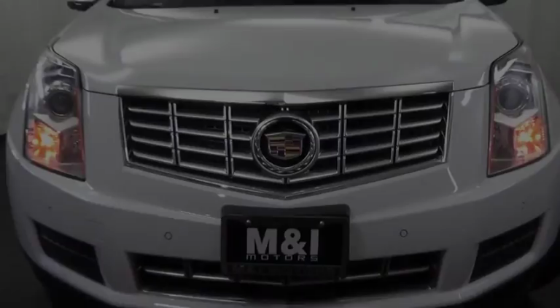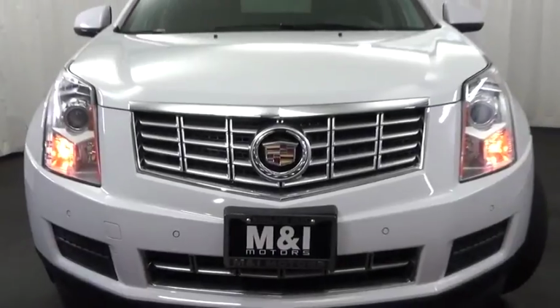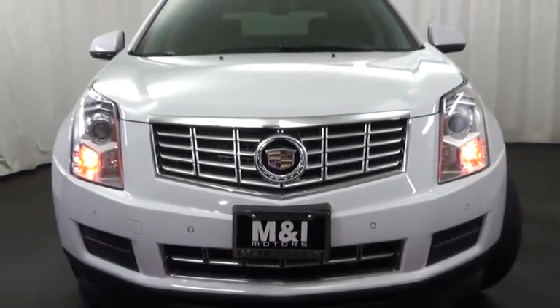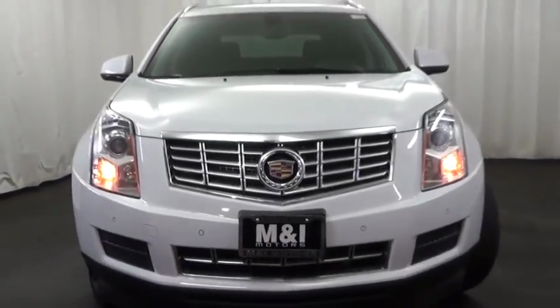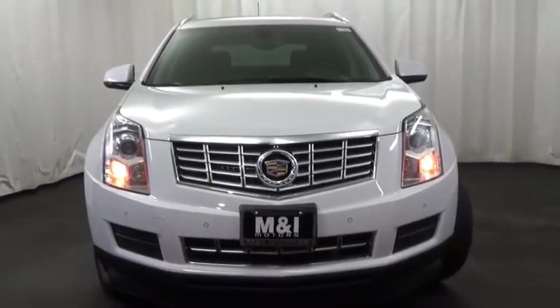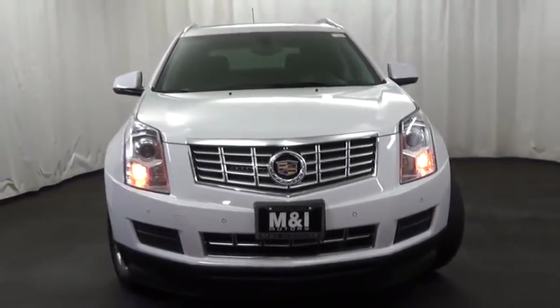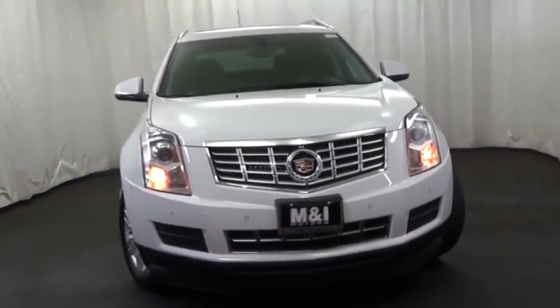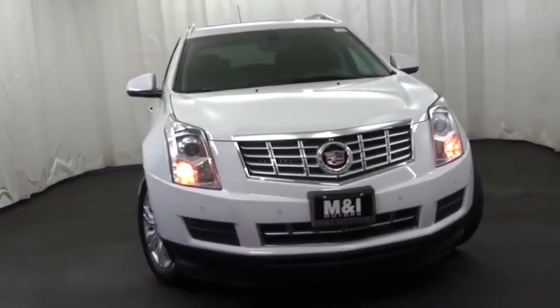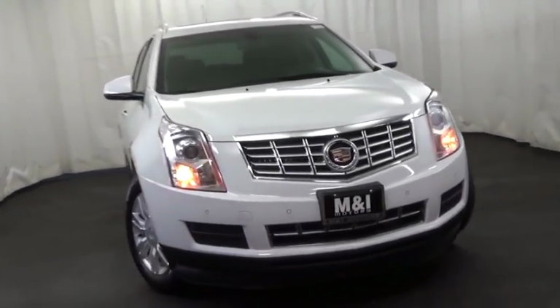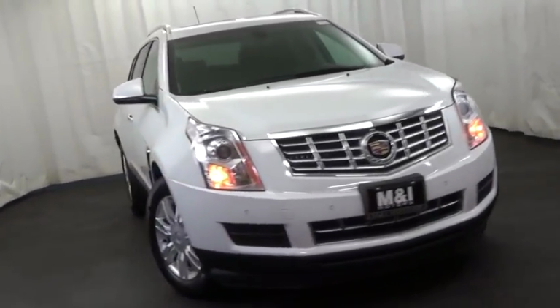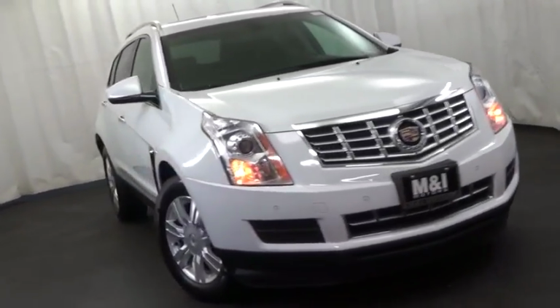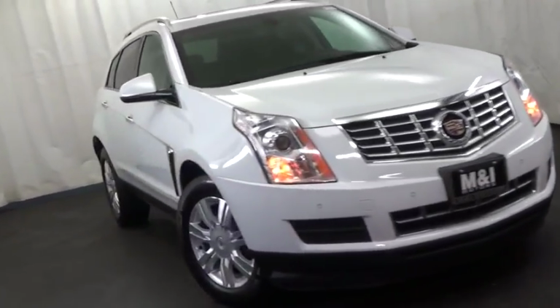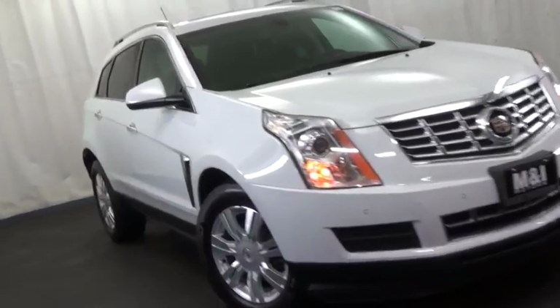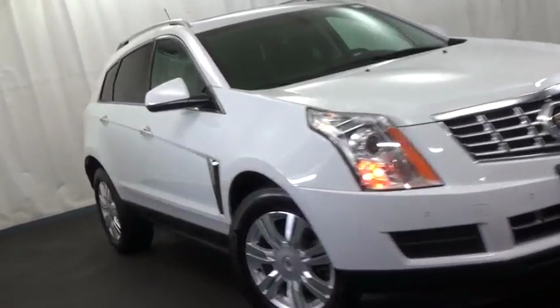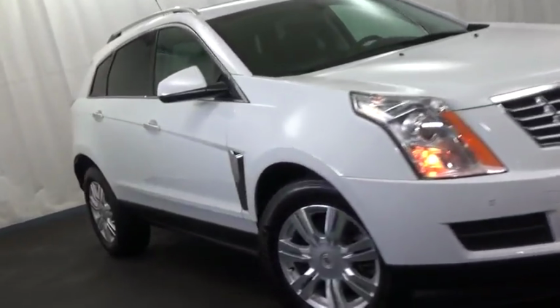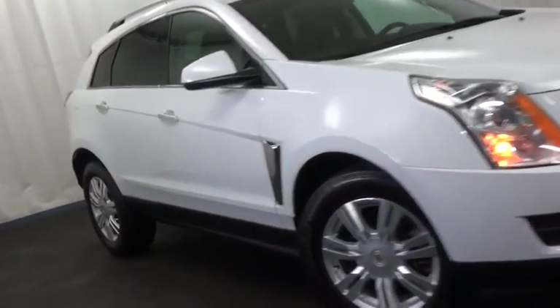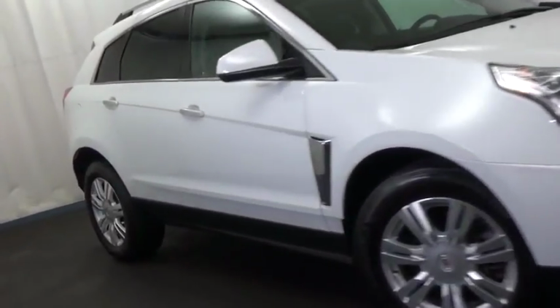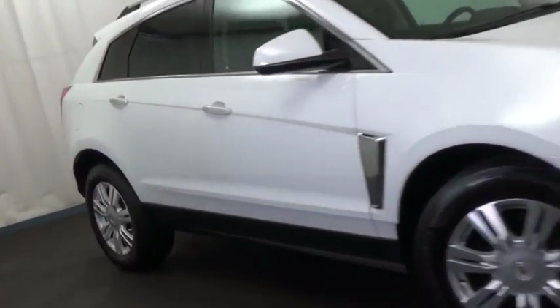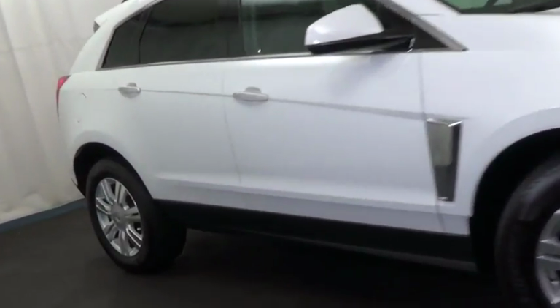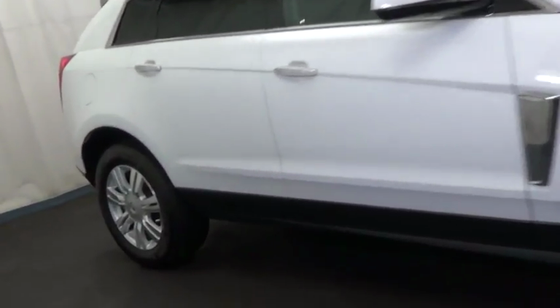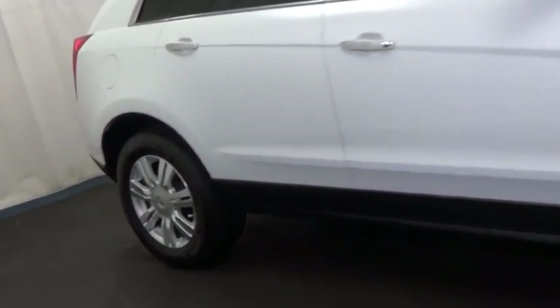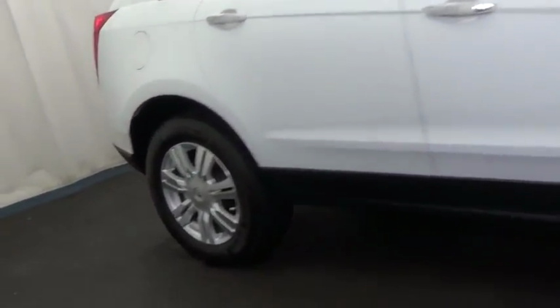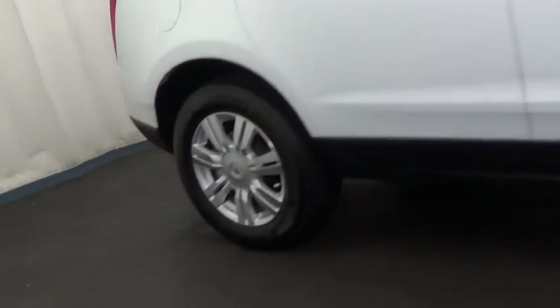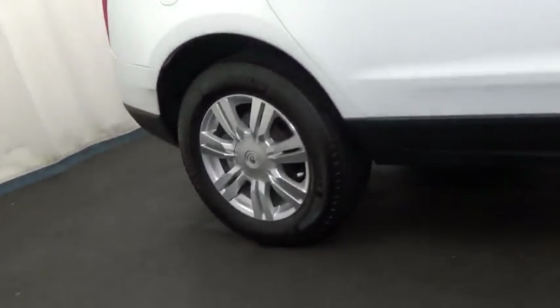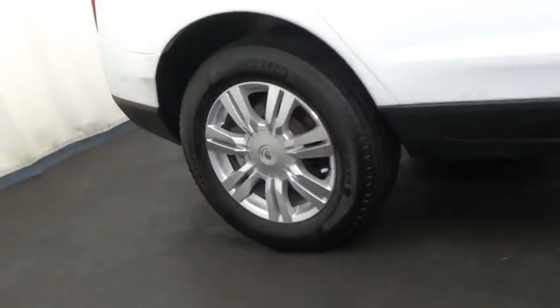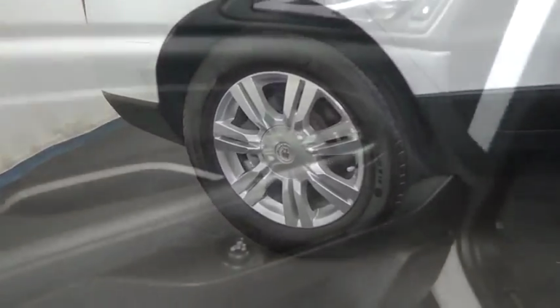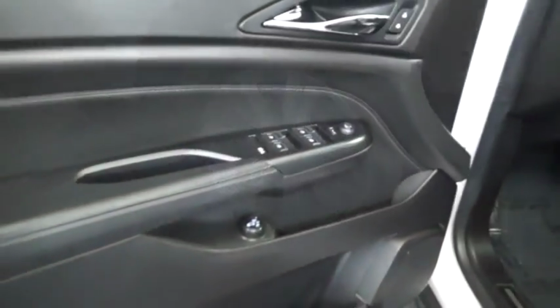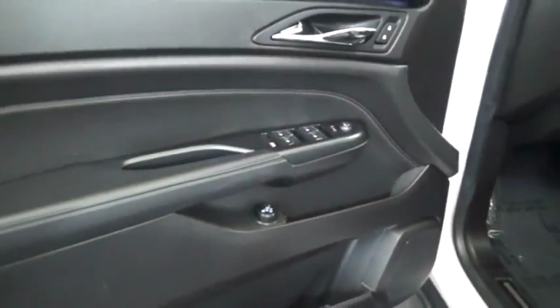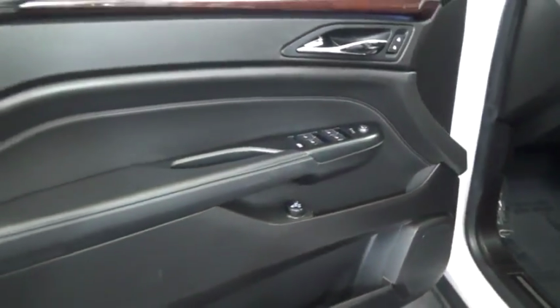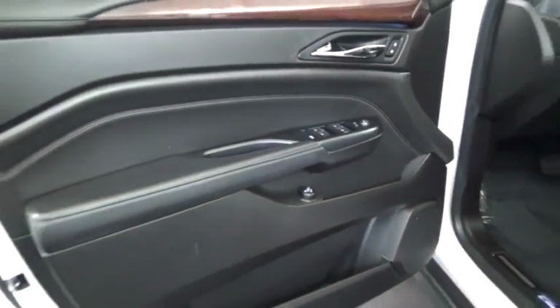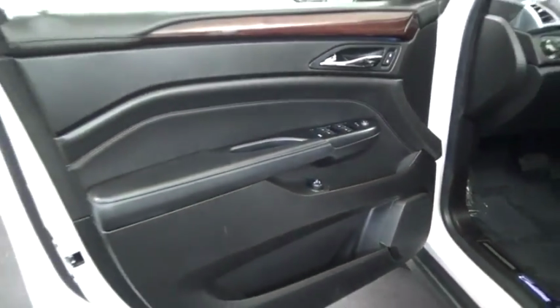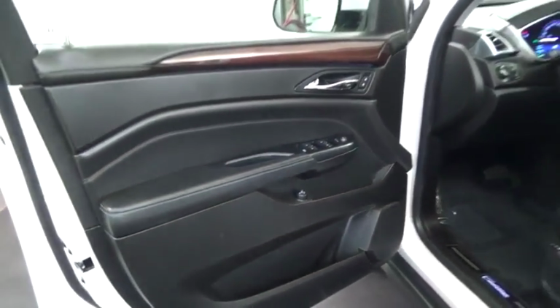2015 SRX. The Cadillac SRX is beautiful from every angle. For driving enthusiasts, there's track-tuned handling, advanced engine power, and the added confidence of available all-wheel drive.